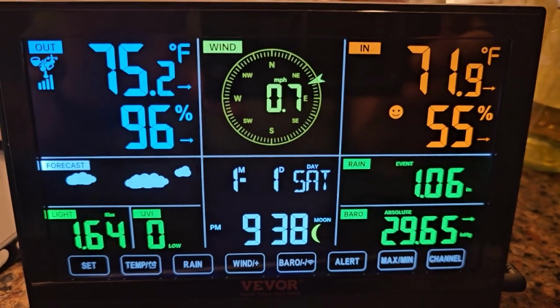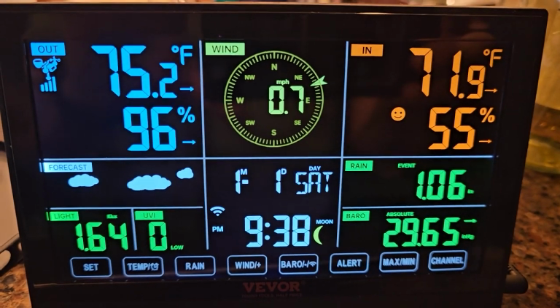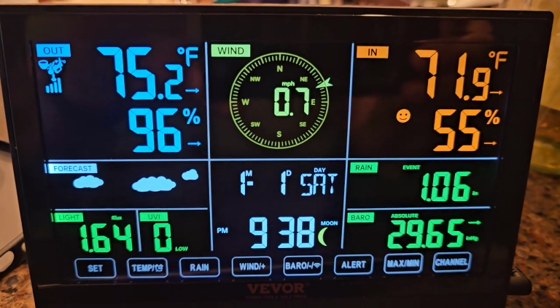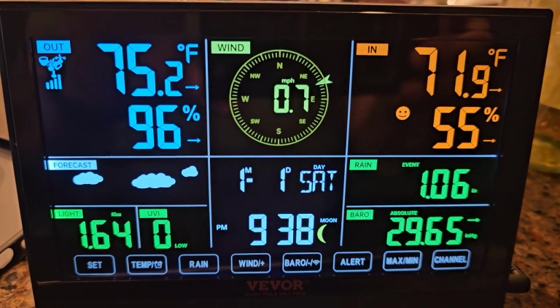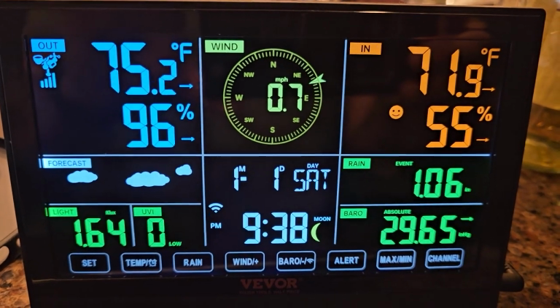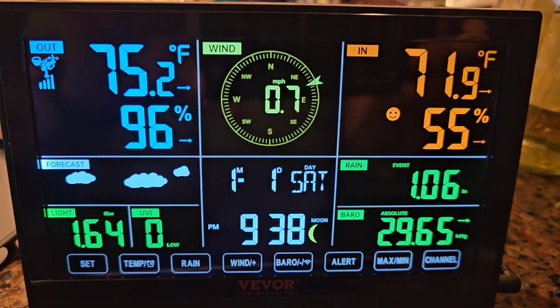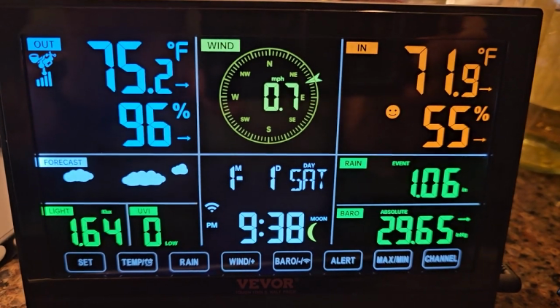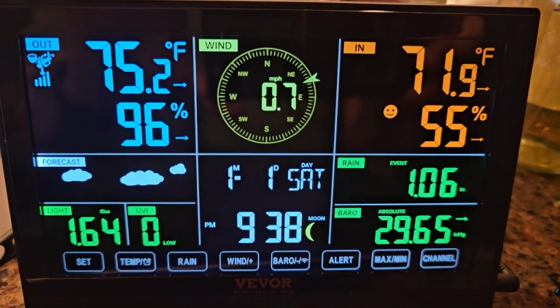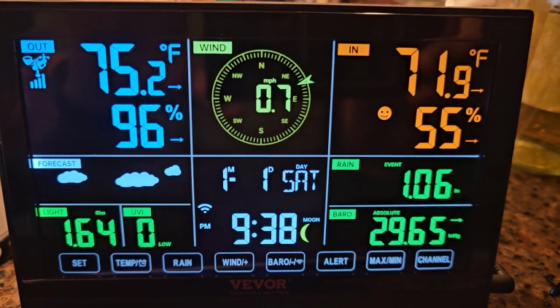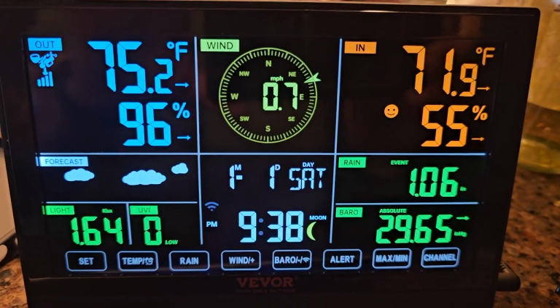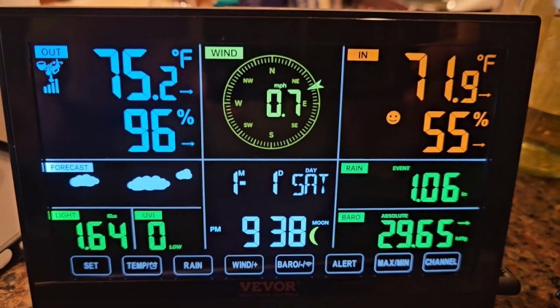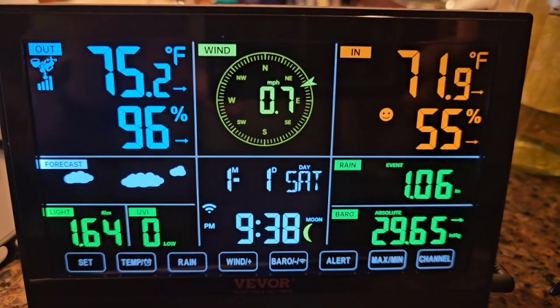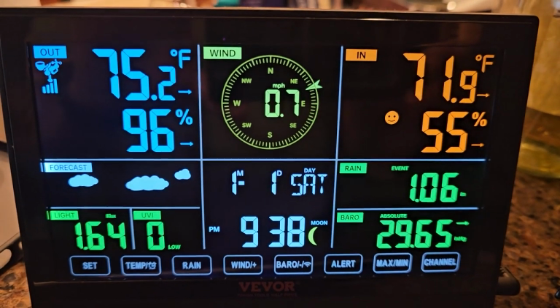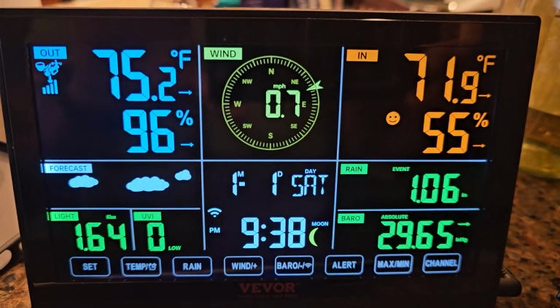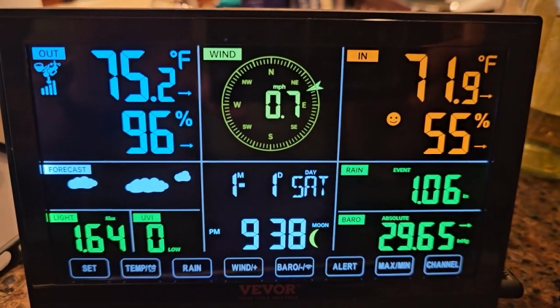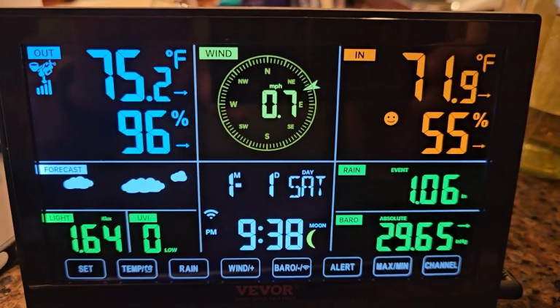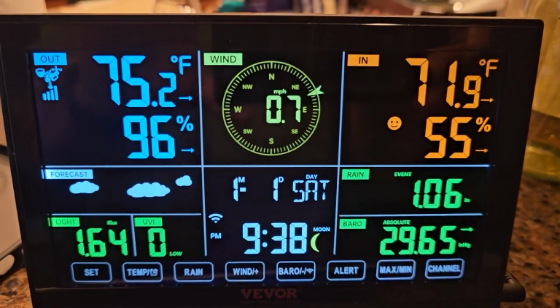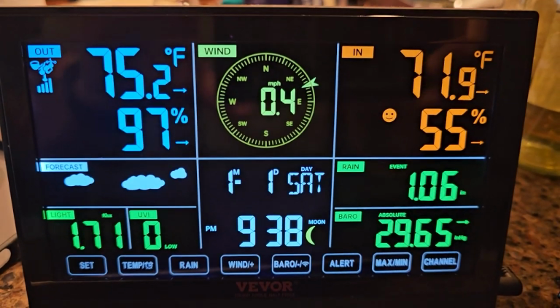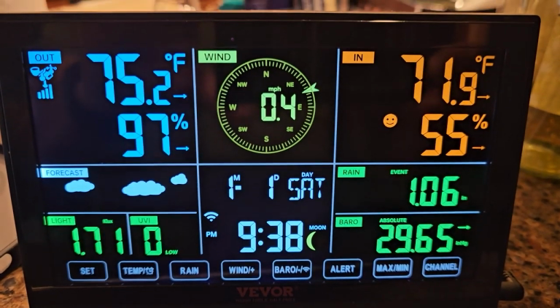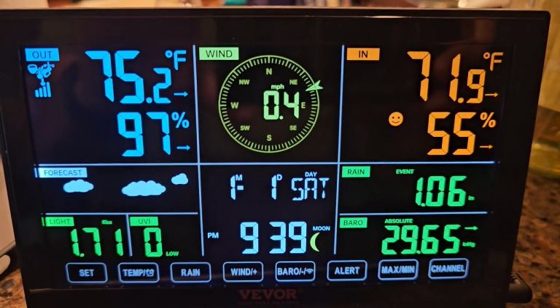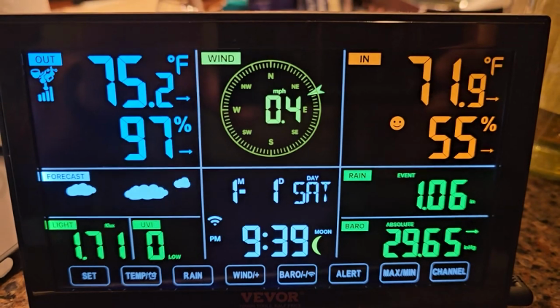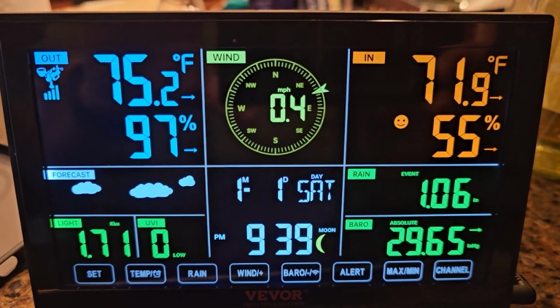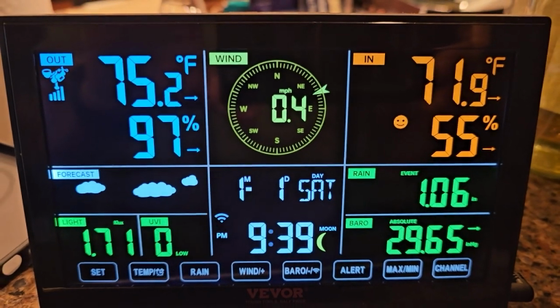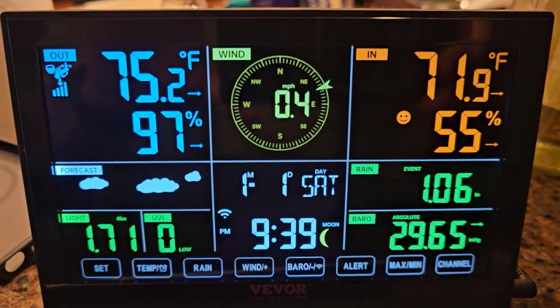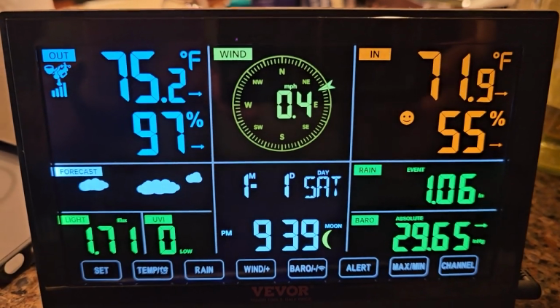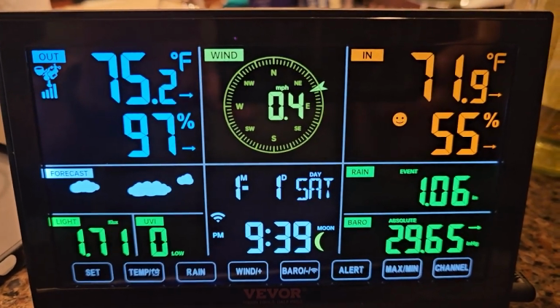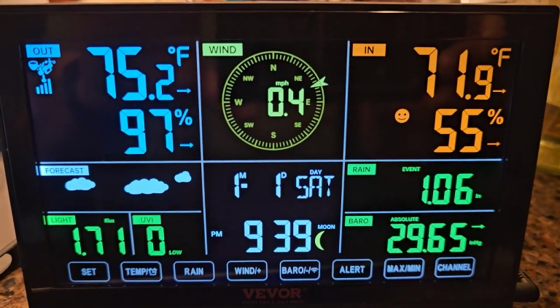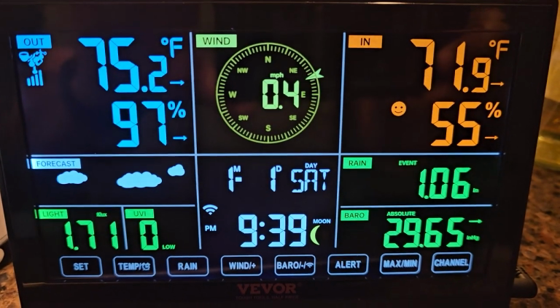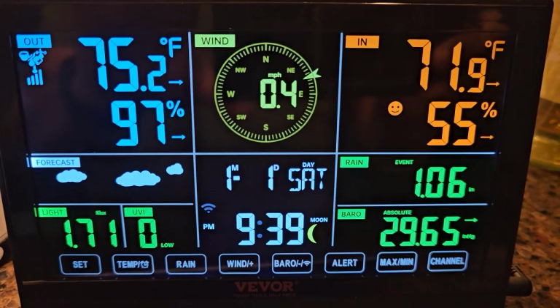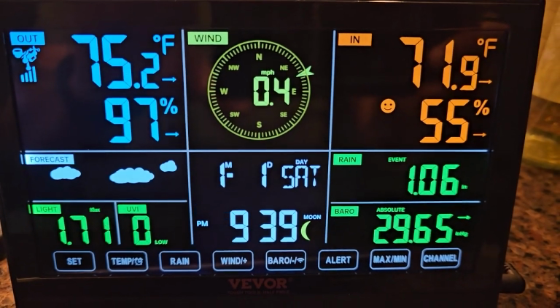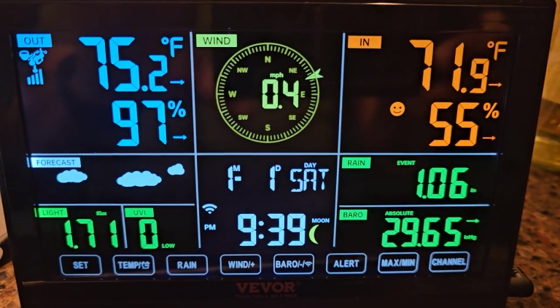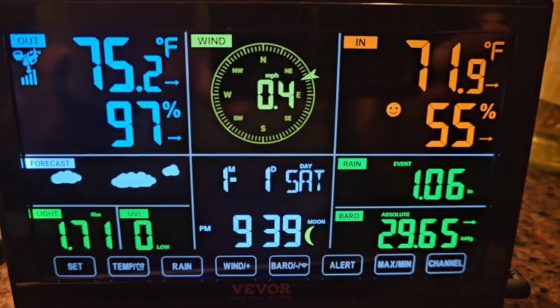The first bands of rain of the storm have just started to arrive. The wind has shifted a little bit out of the east and it's about 75 degrees out and 97% humidity. Here we go for Milton.